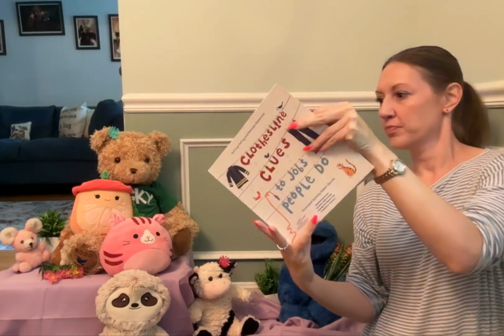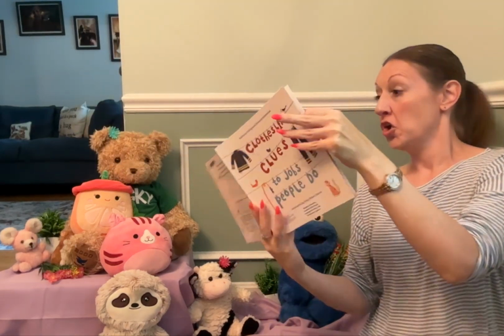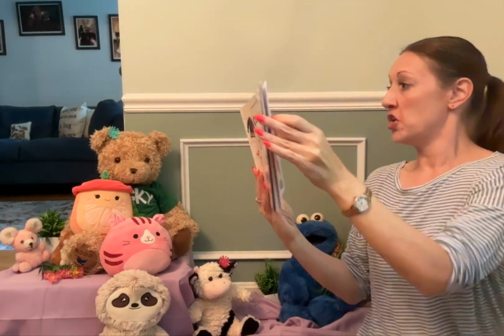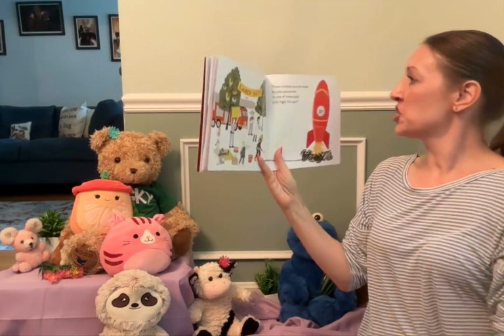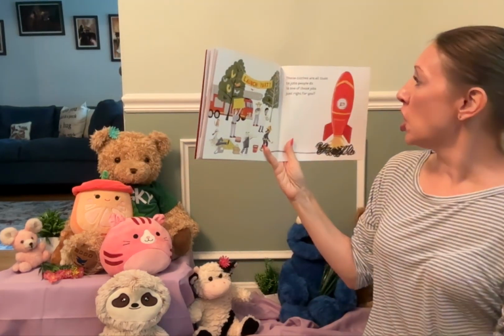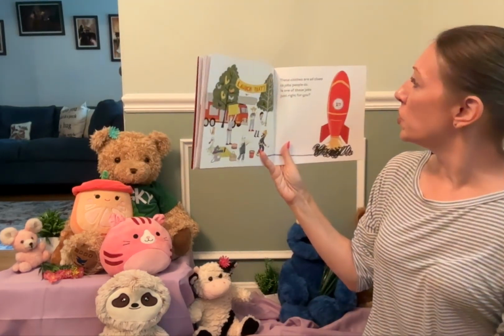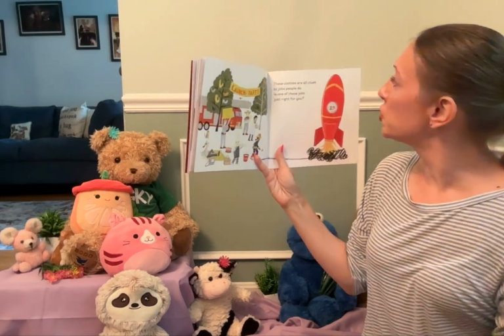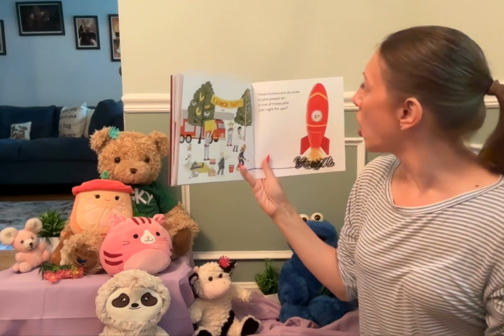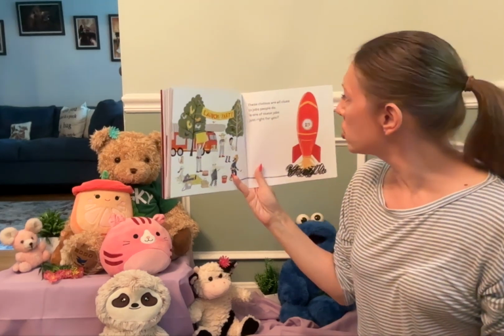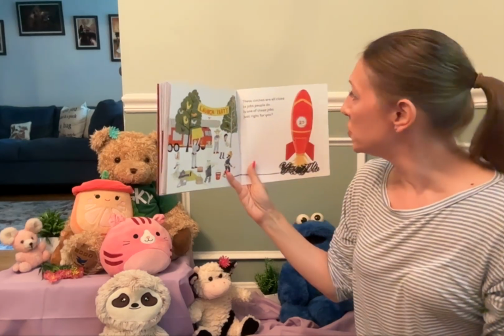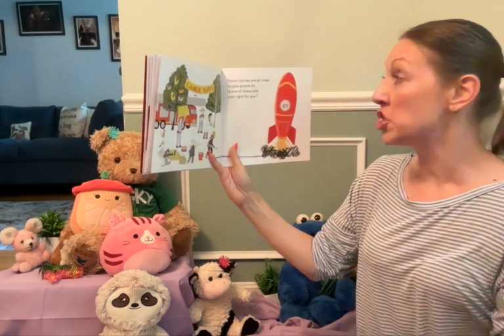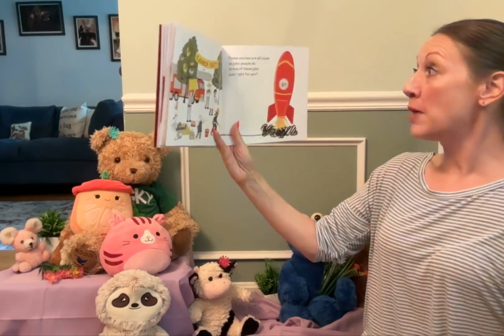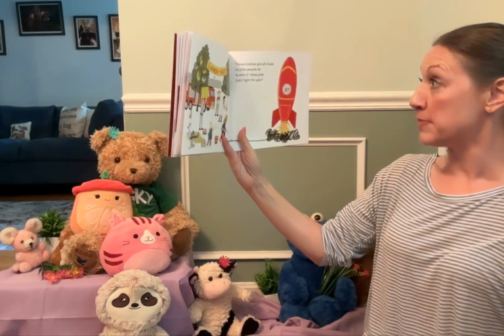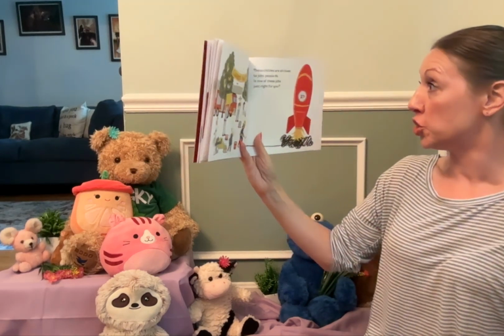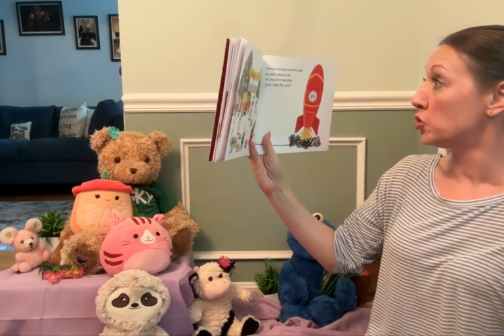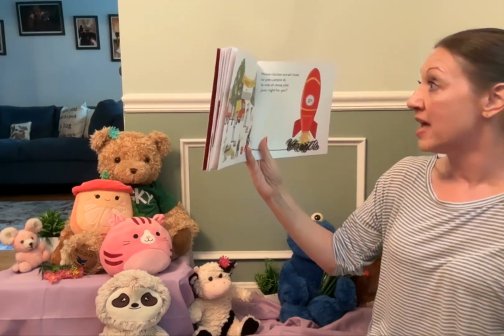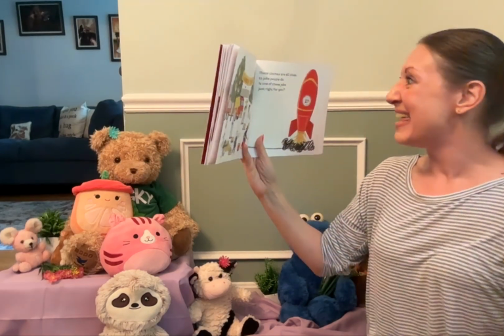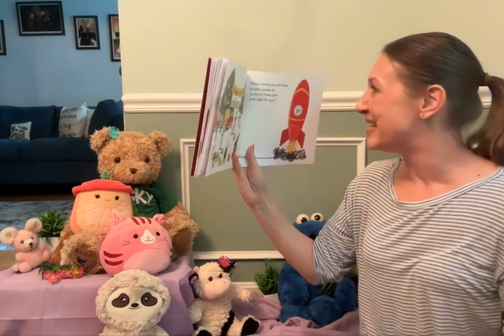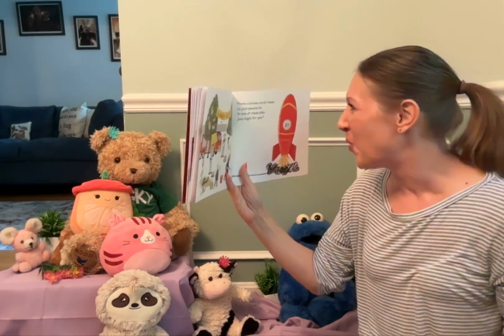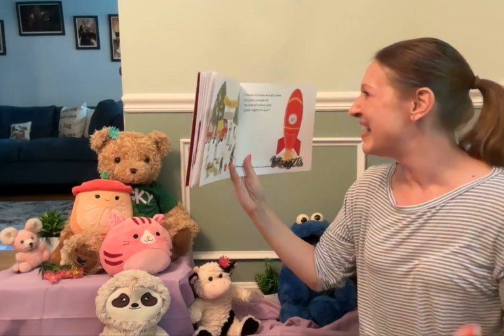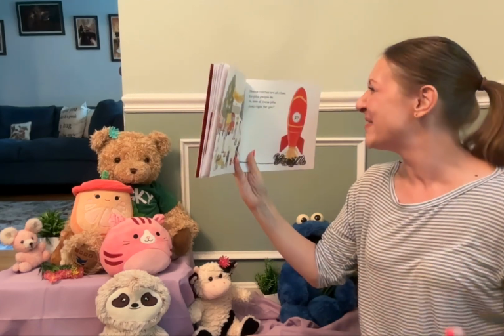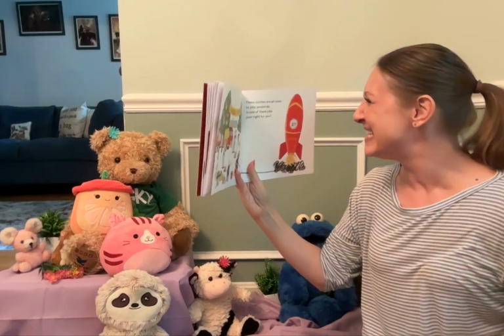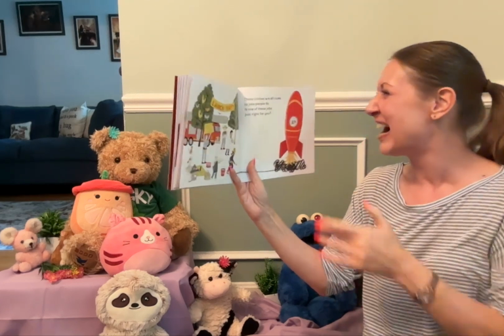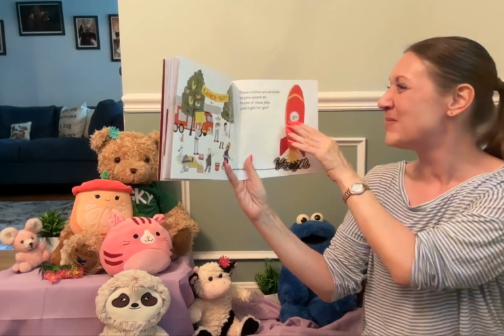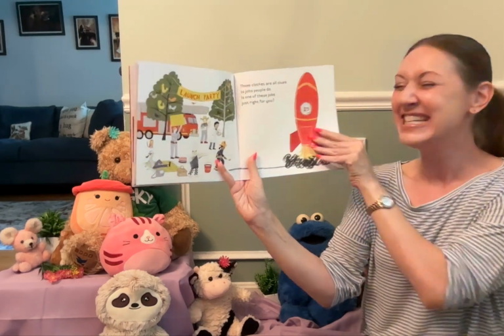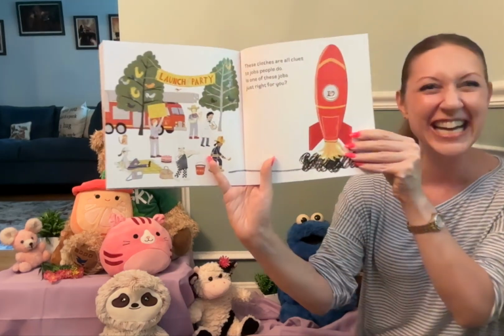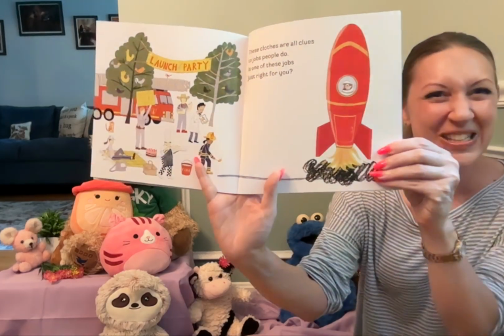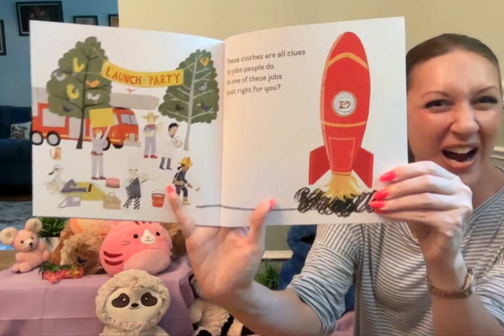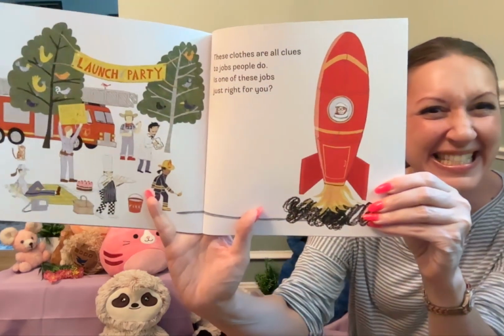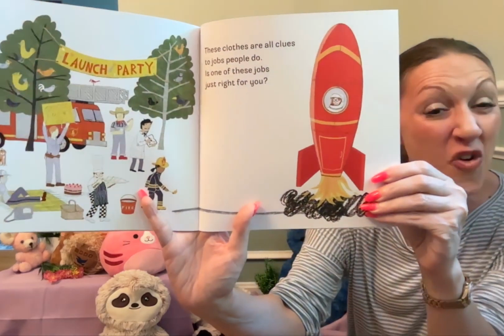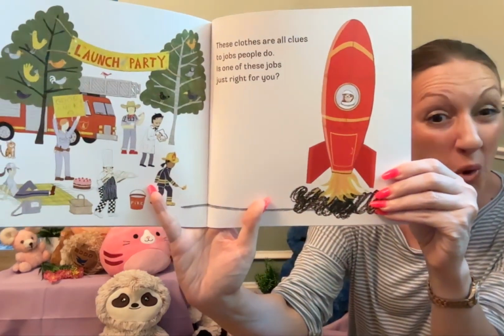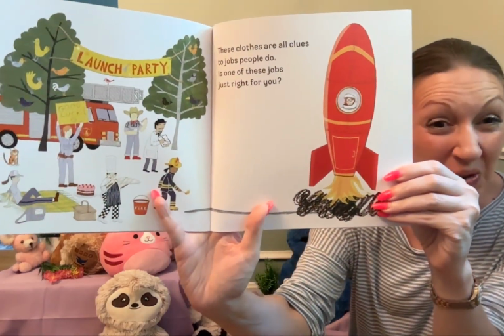These clothes are all clues to jobs people do. Is one of these jobs just right for you?